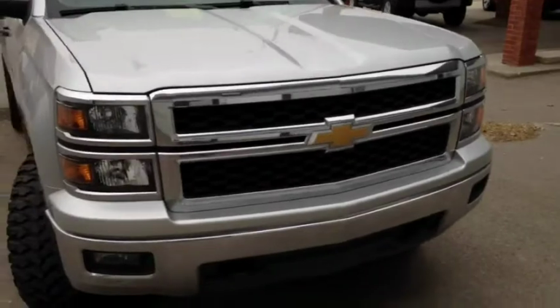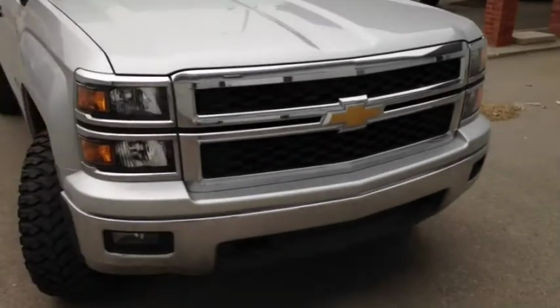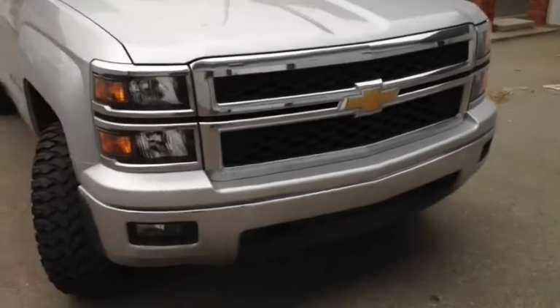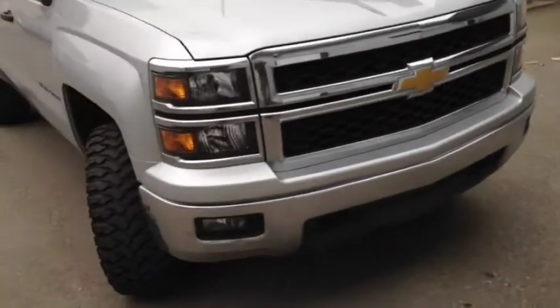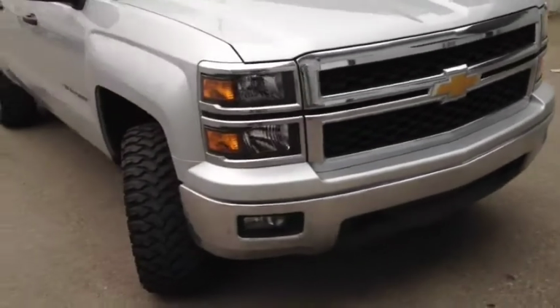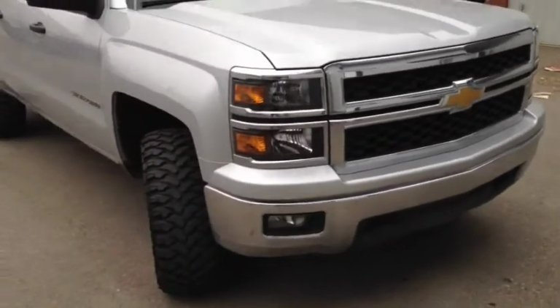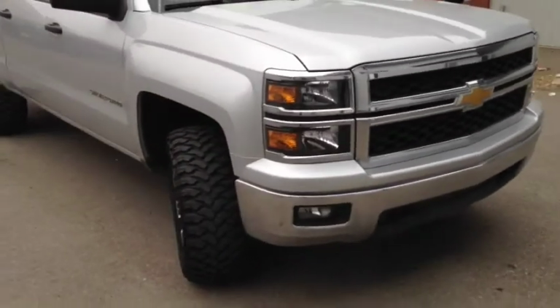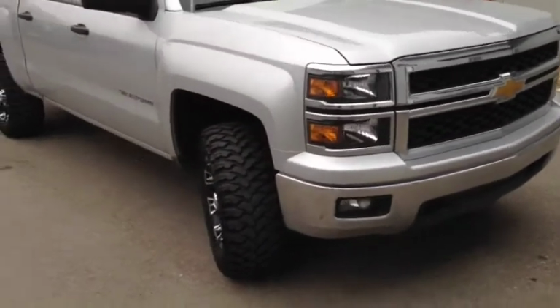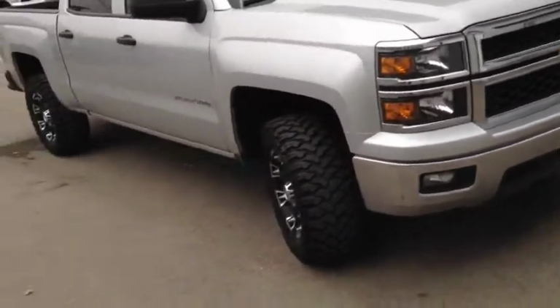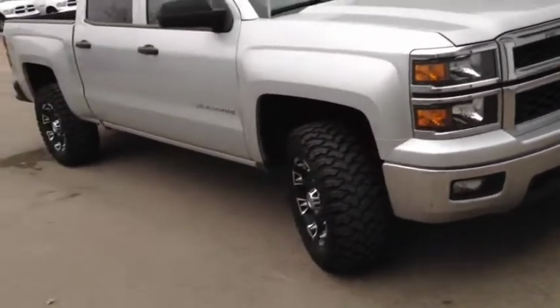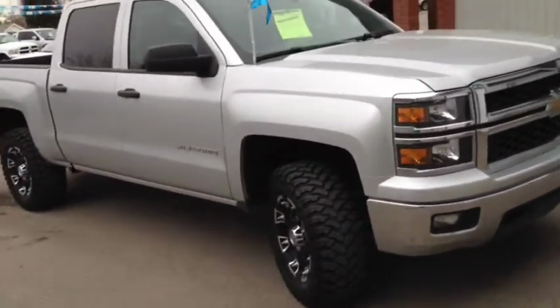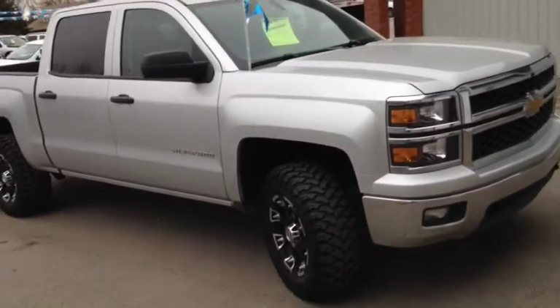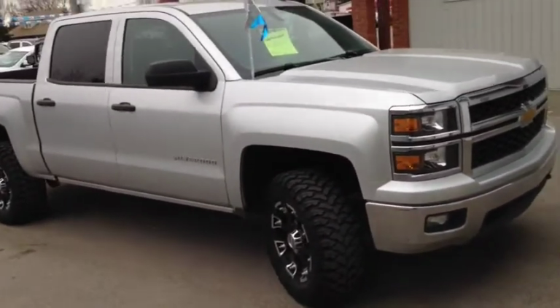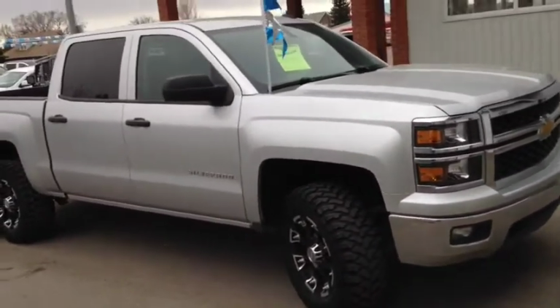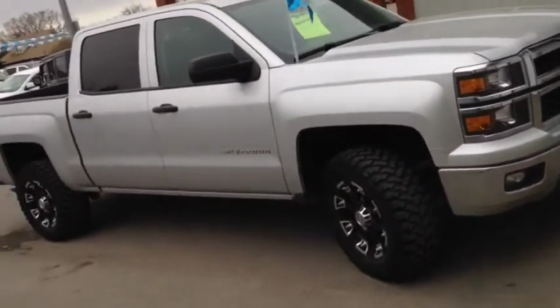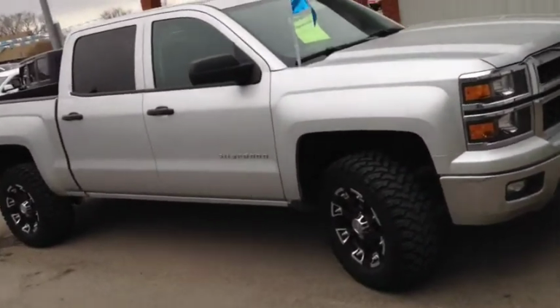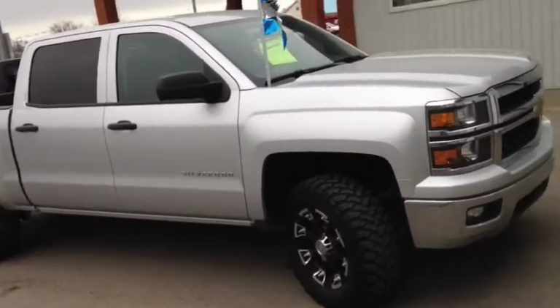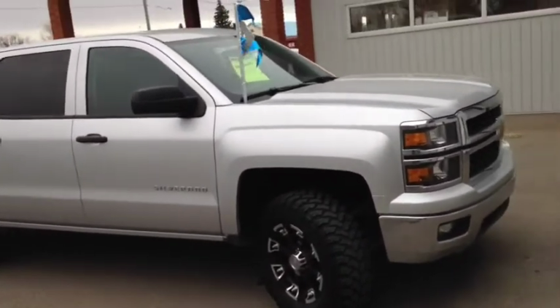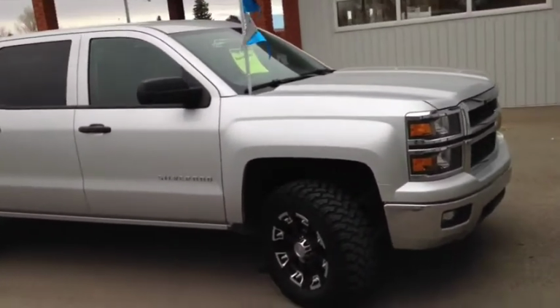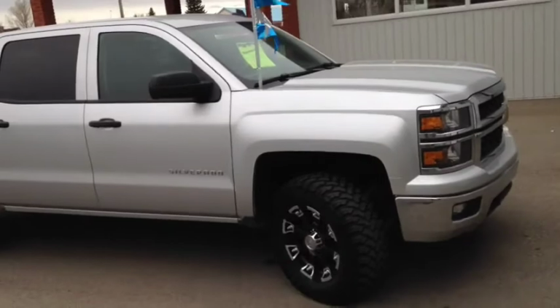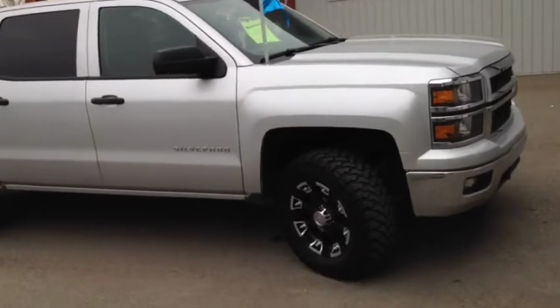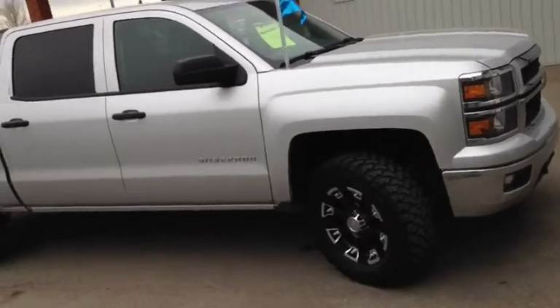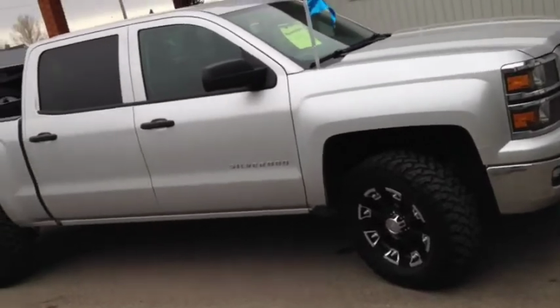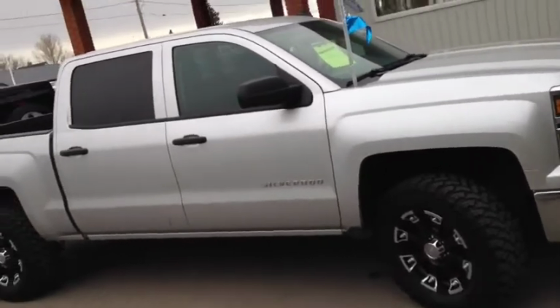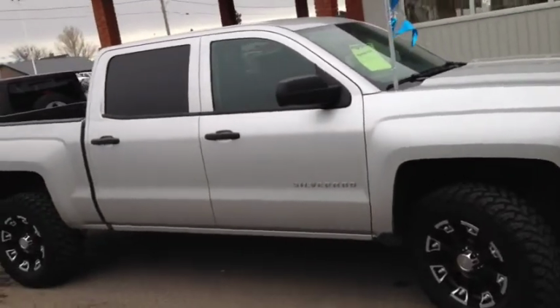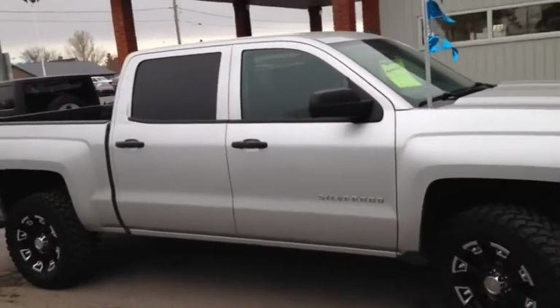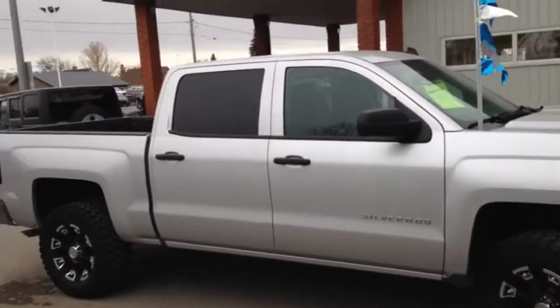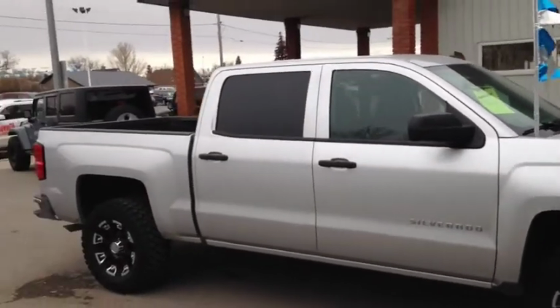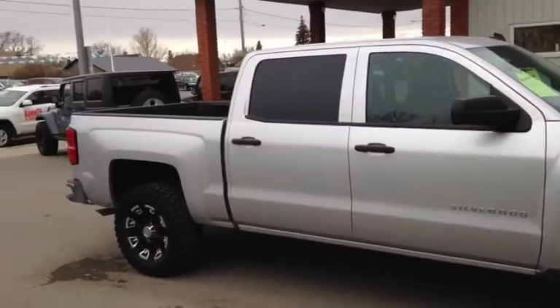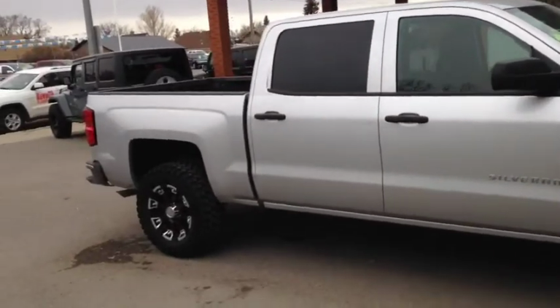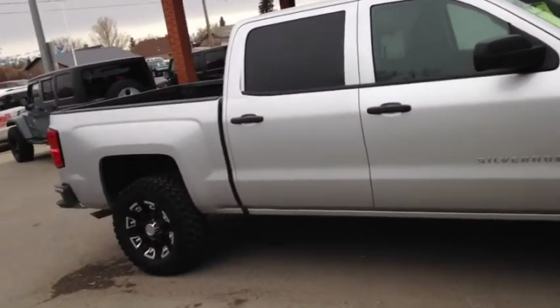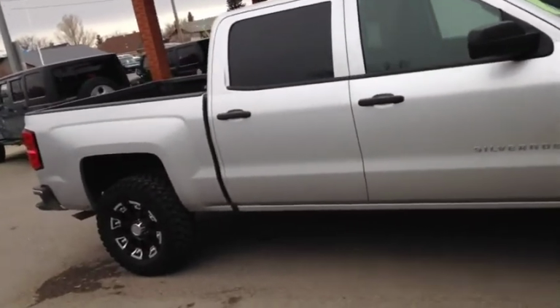Once again, this is unit number 8345. This is a used 2014 Chevrolet Silverado with aftermarket tires and rims, a lift kit, and this vehicle is painted in silver.